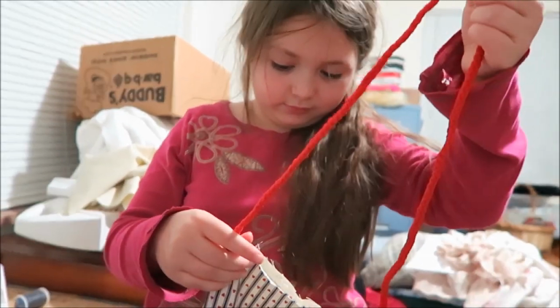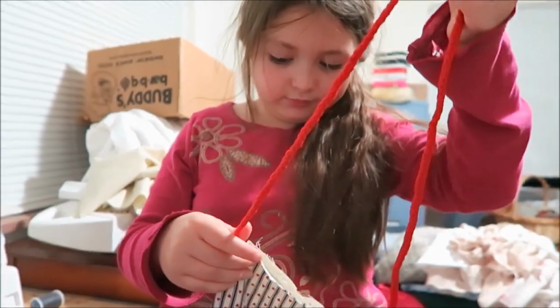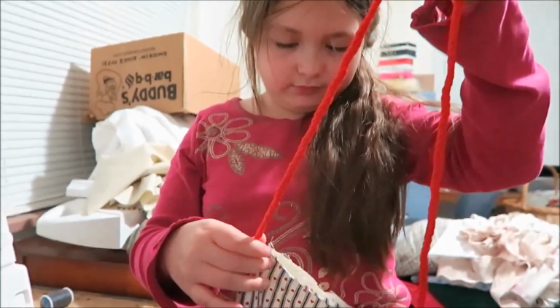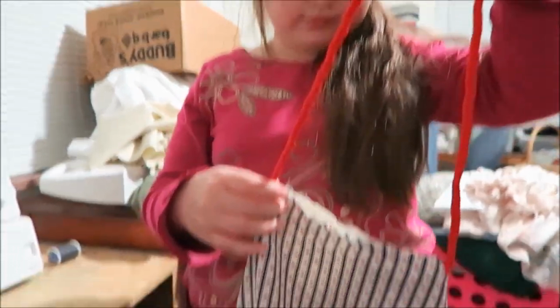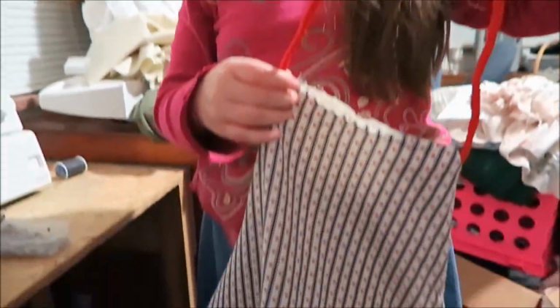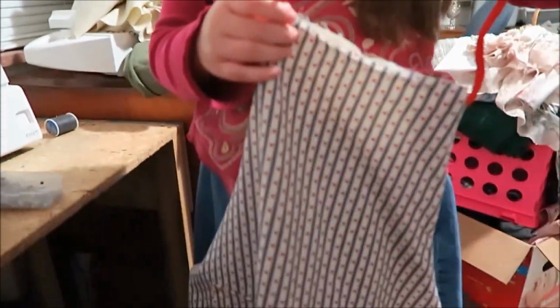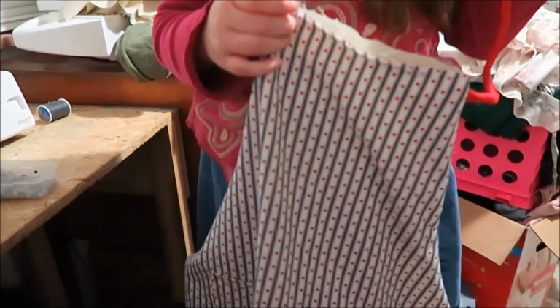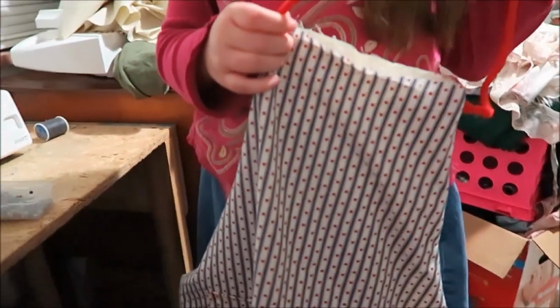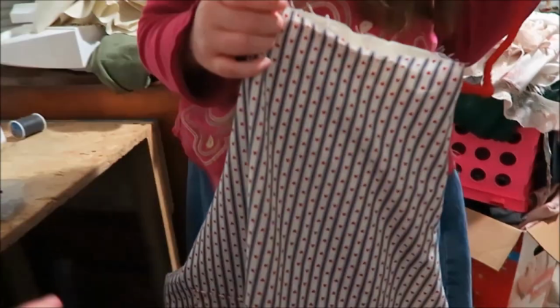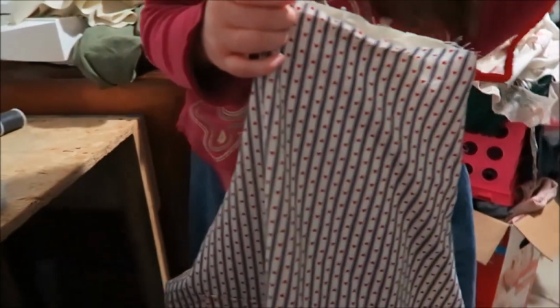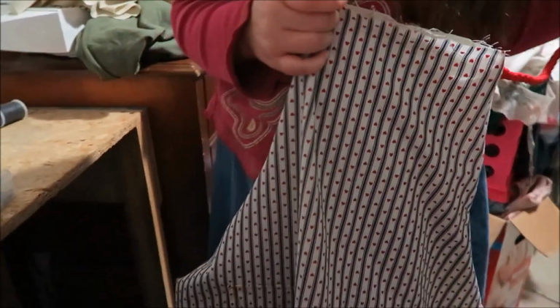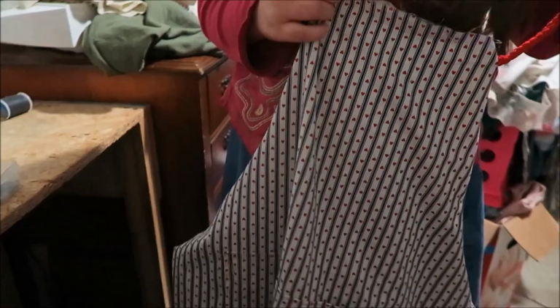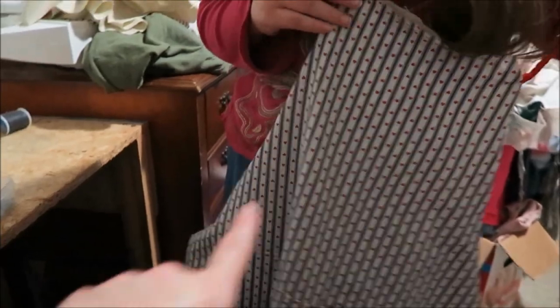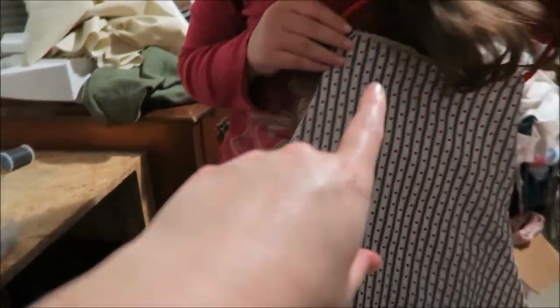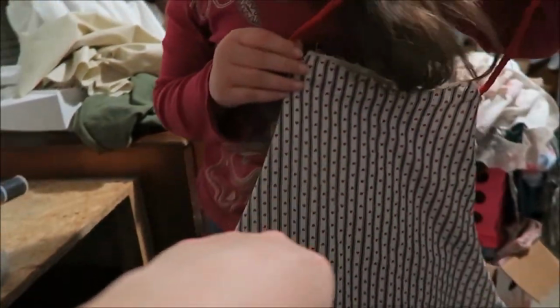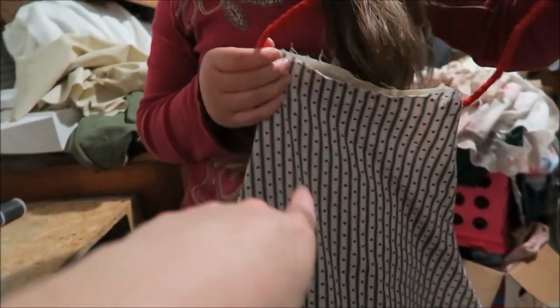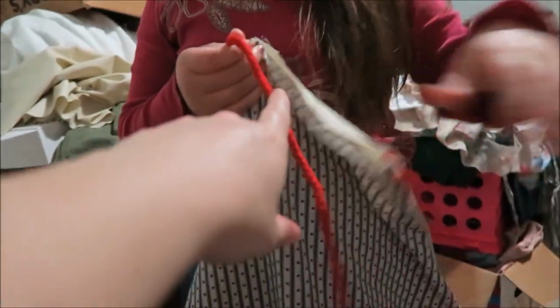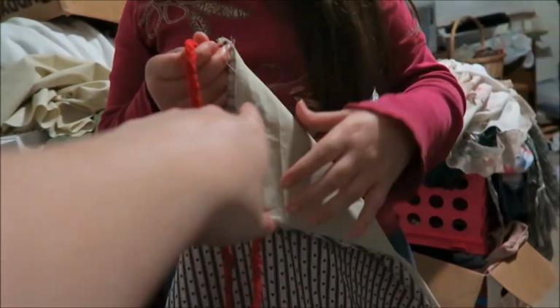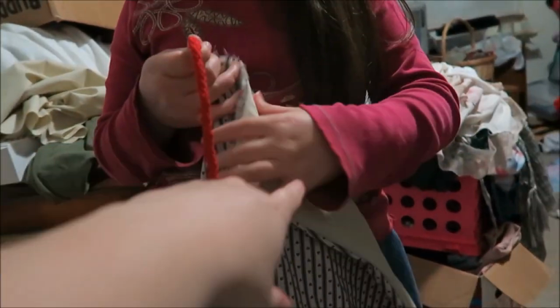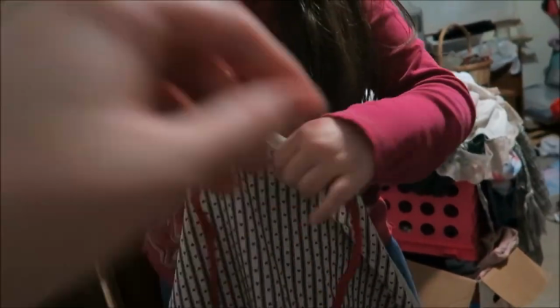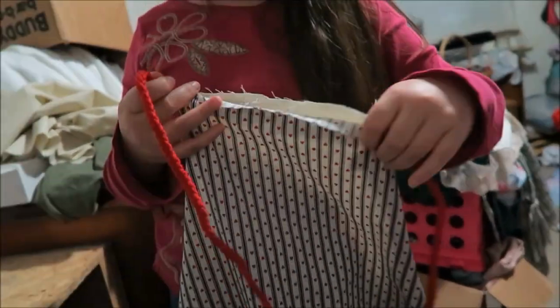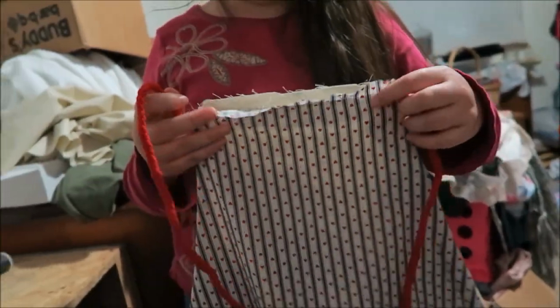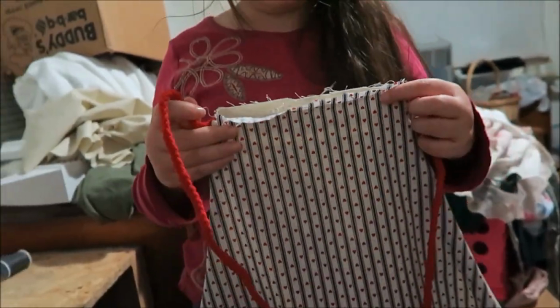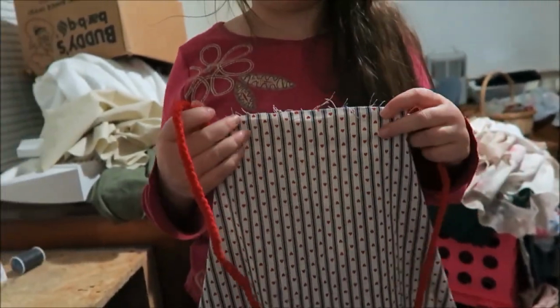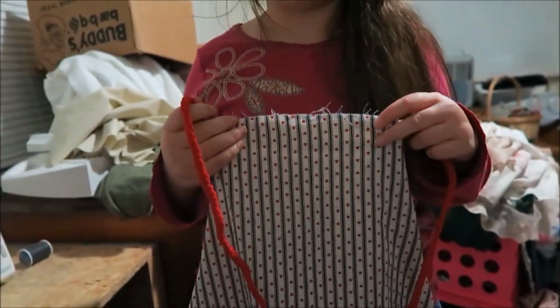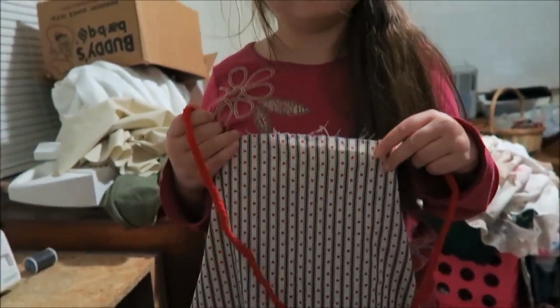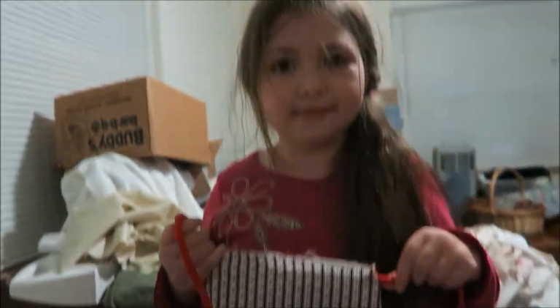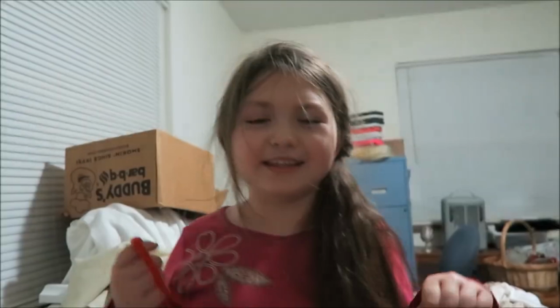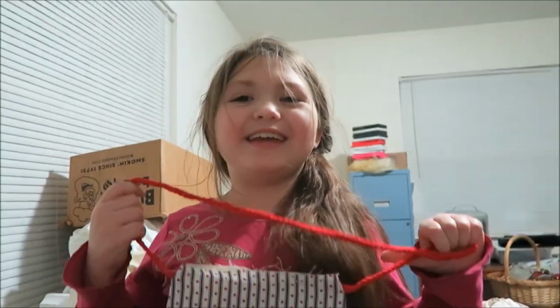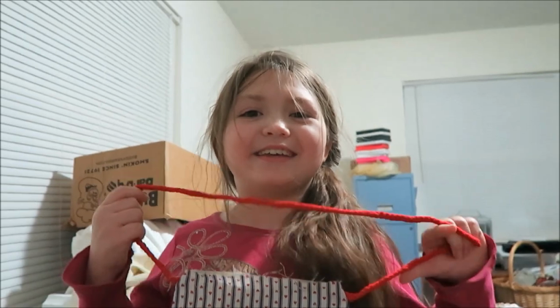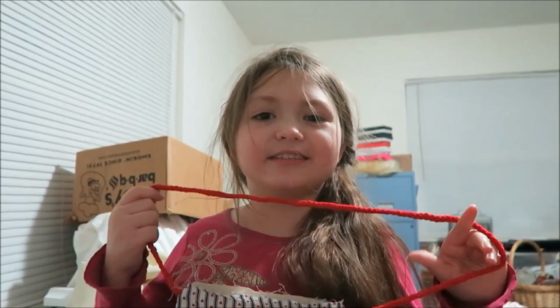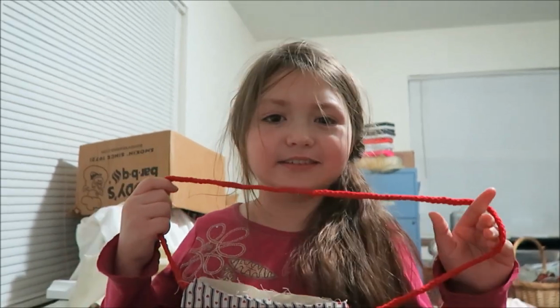That'll work. Let's fix that one spot. Check the rest of the seams and then we'll close that. And then we're done. Yay. You did a good job.